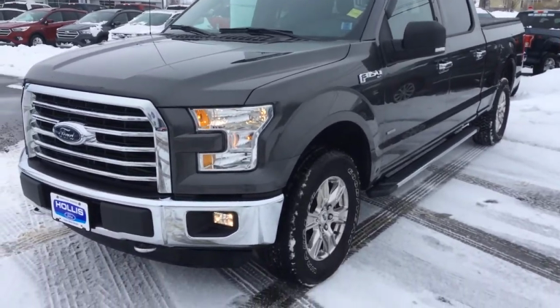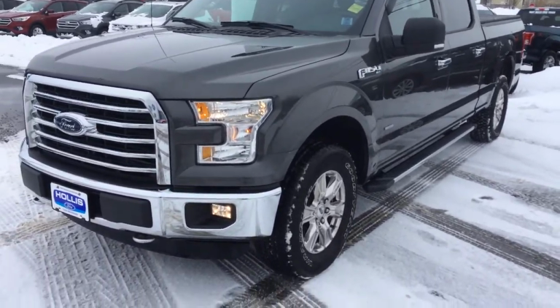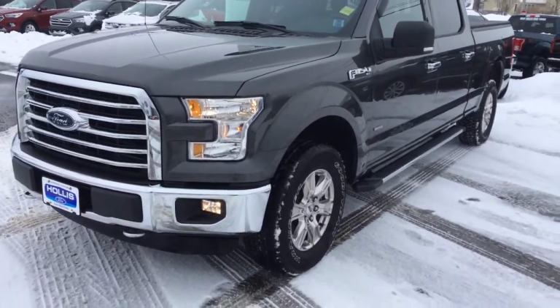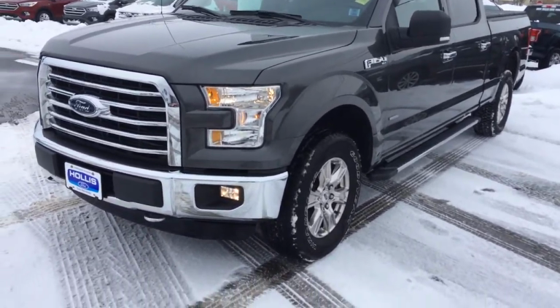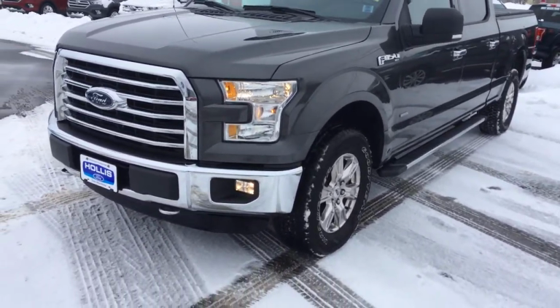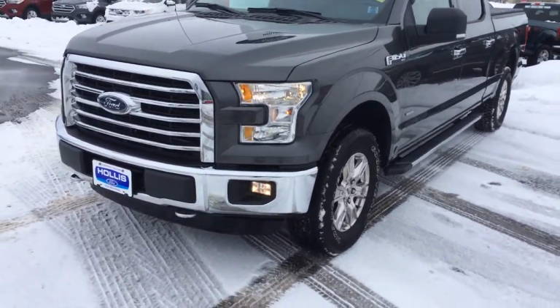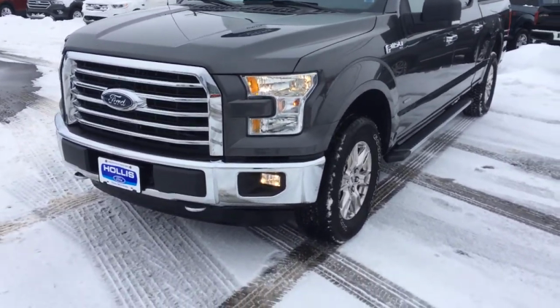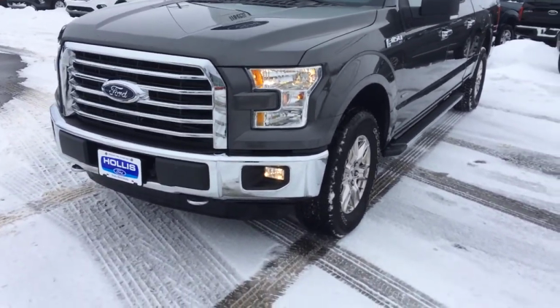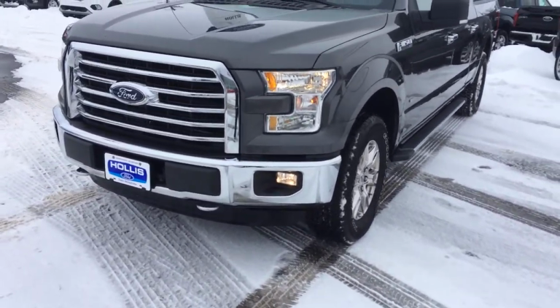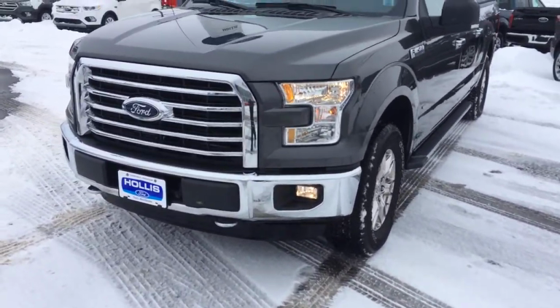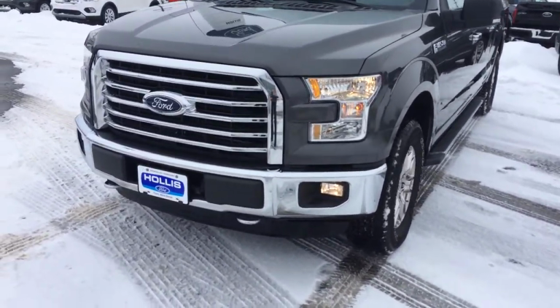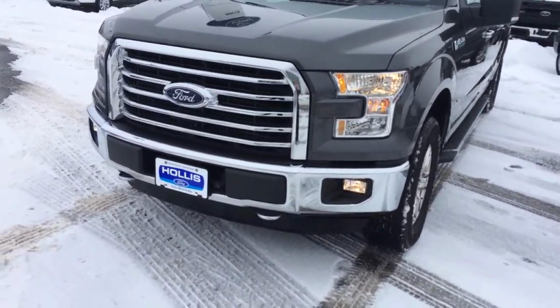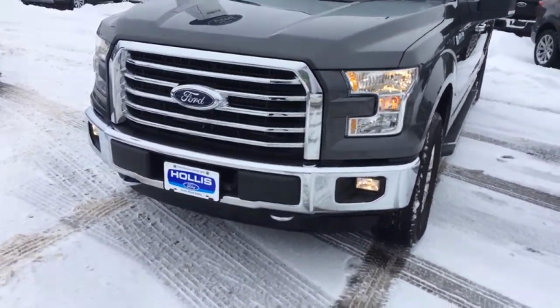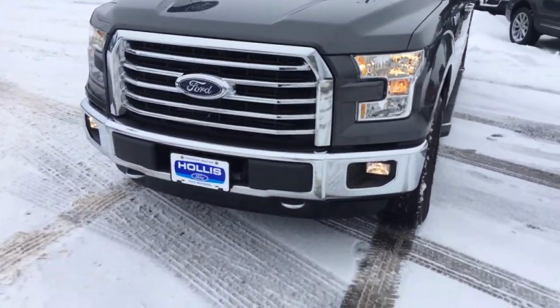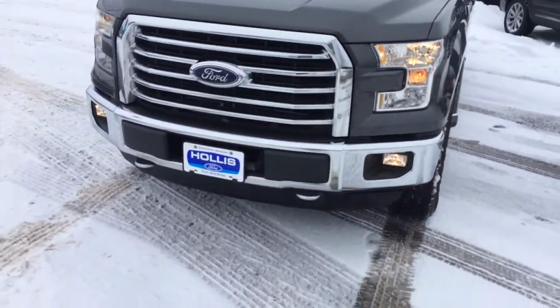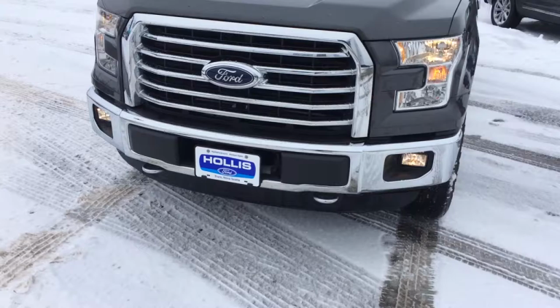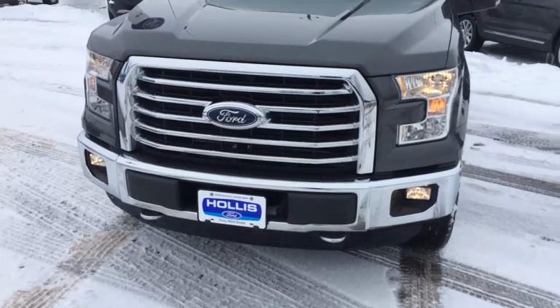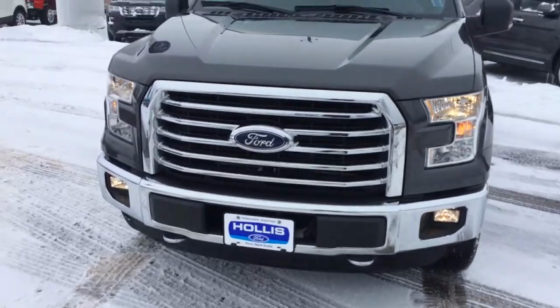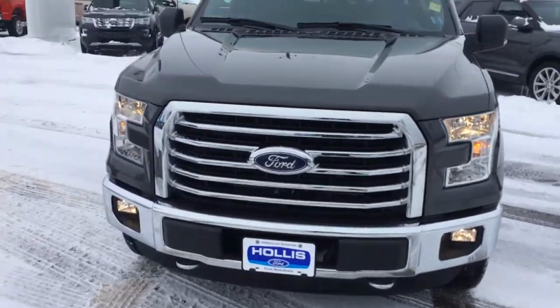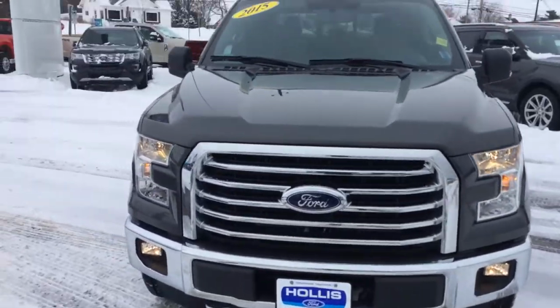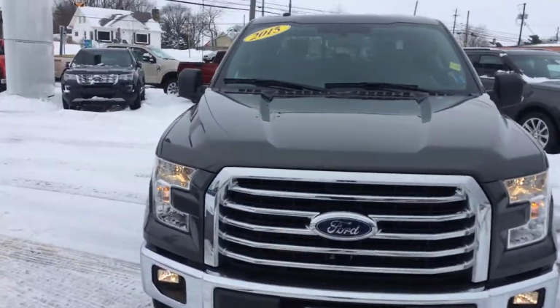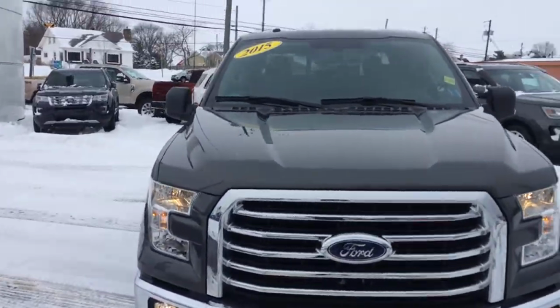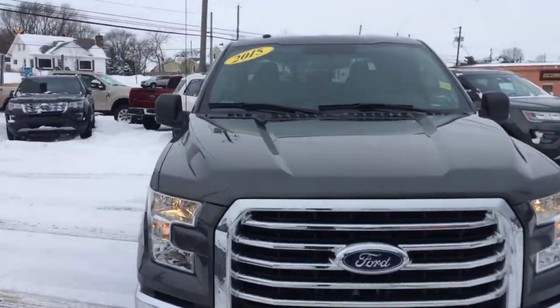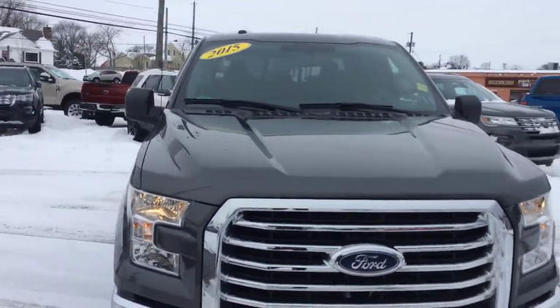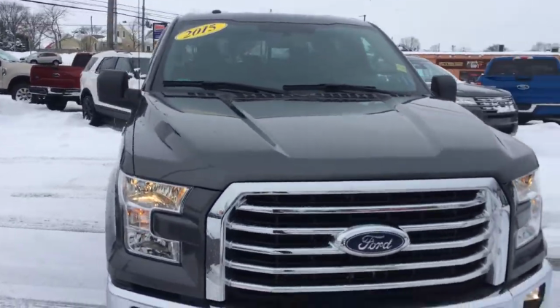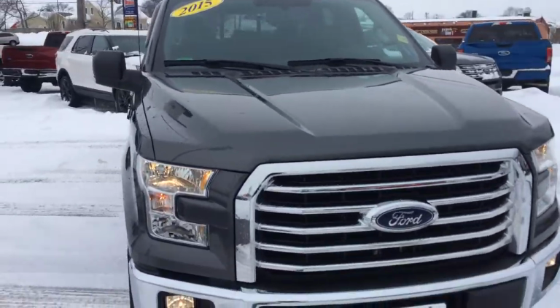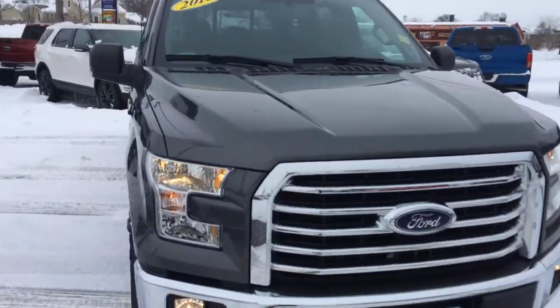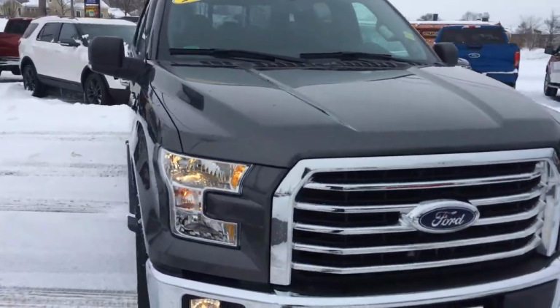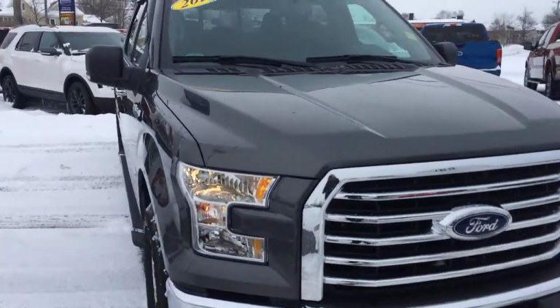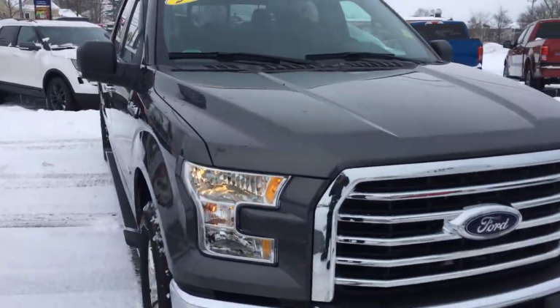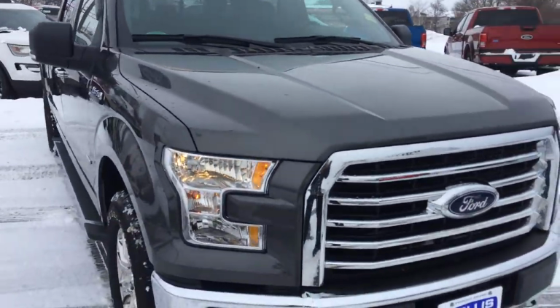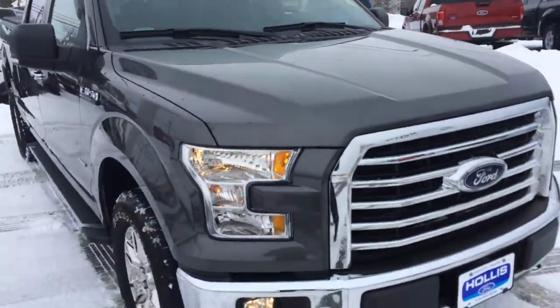So as you can see, fog lights, headlights, nice tow bars on there — they're chrome. Excellent condition on this vehicle.